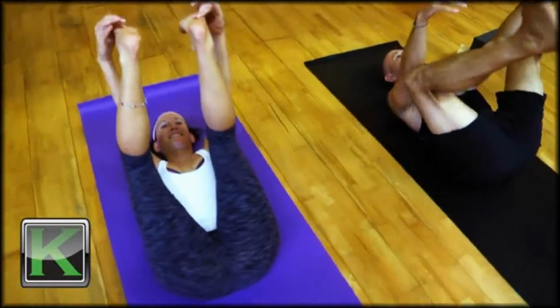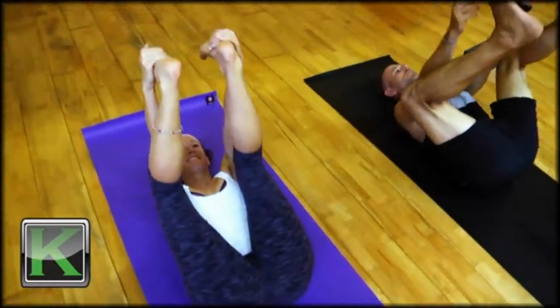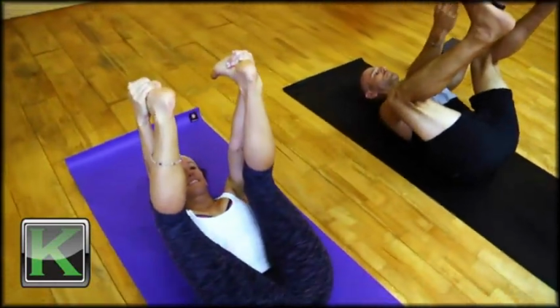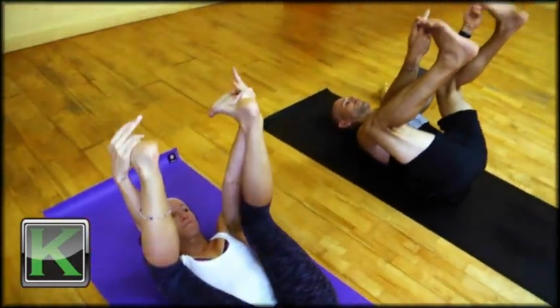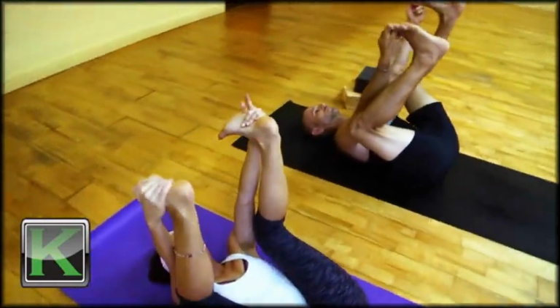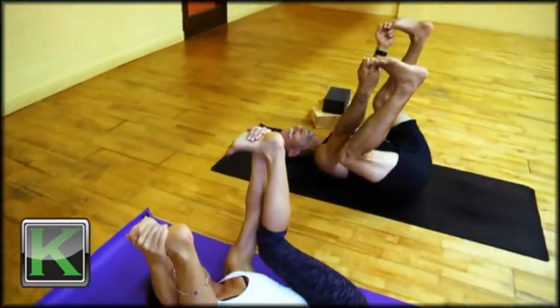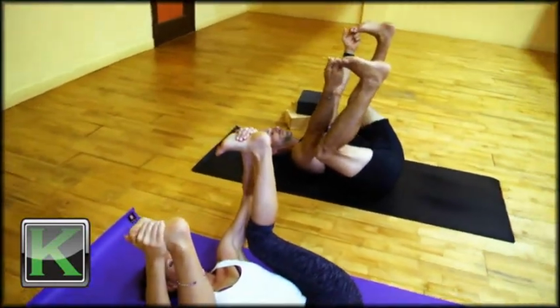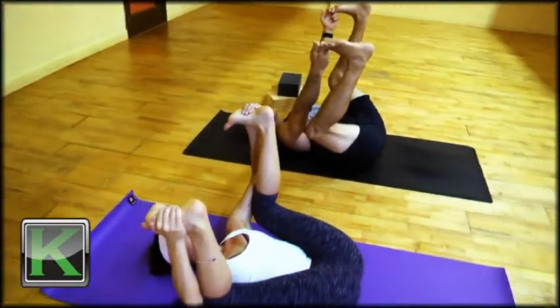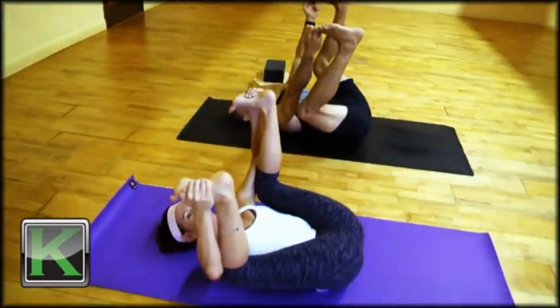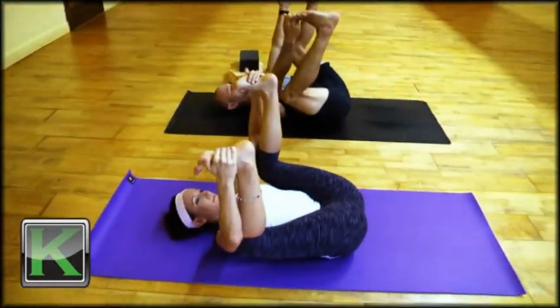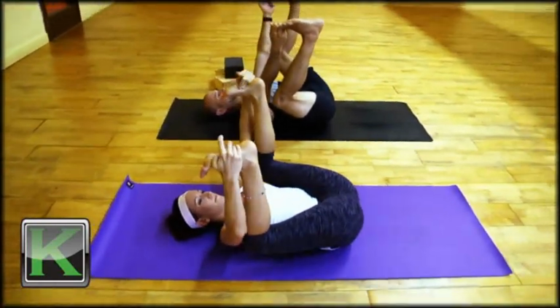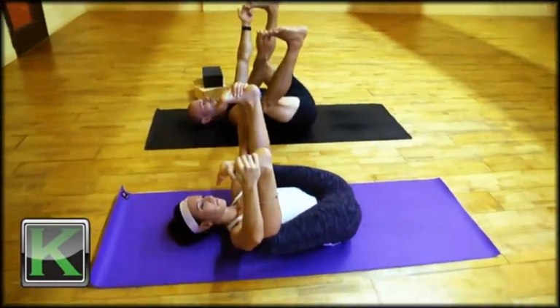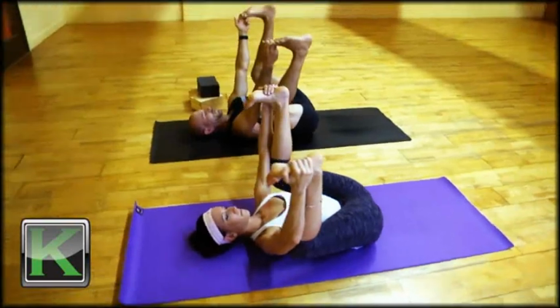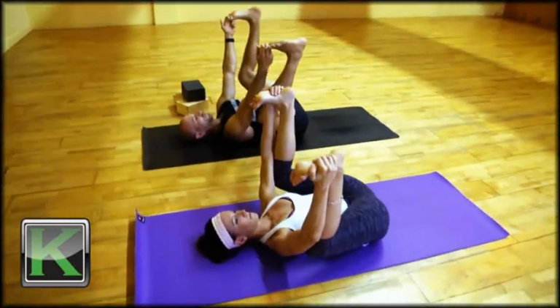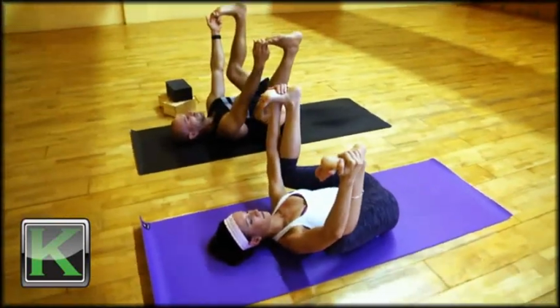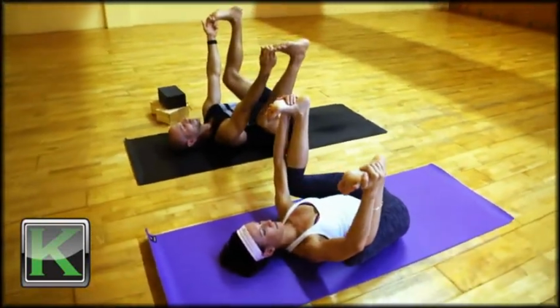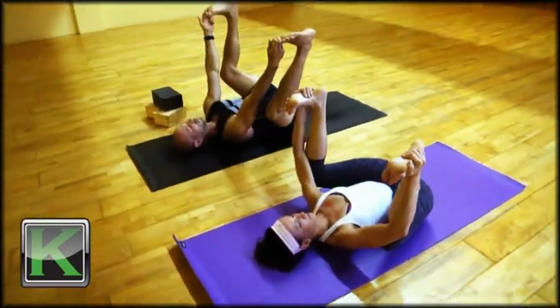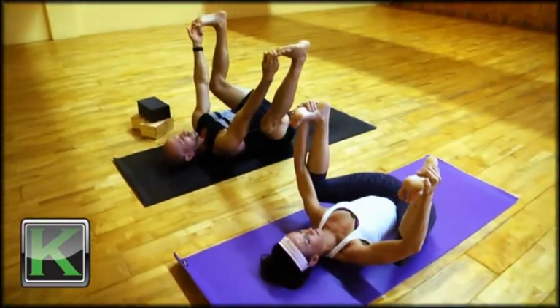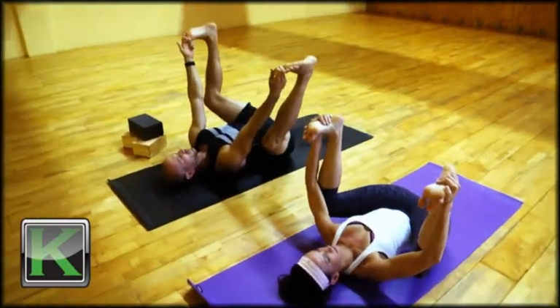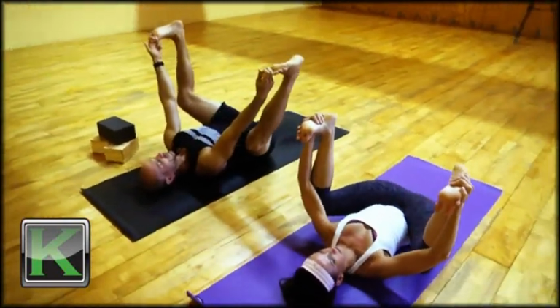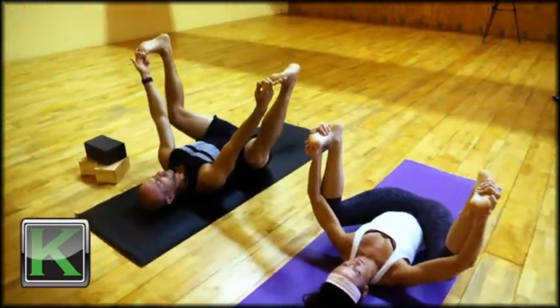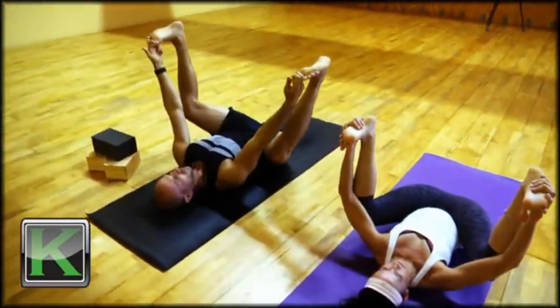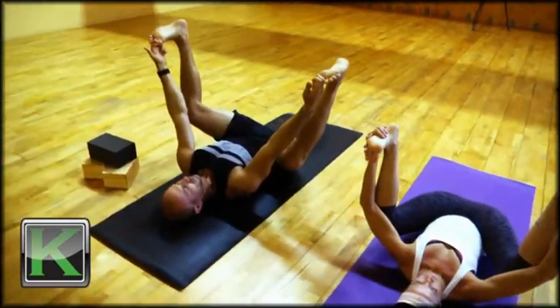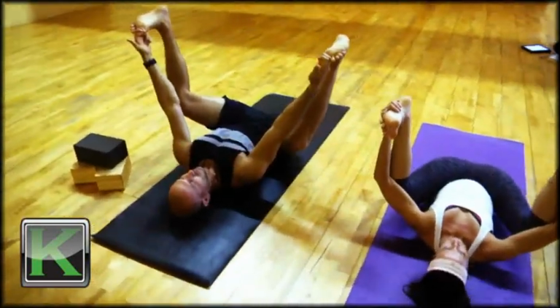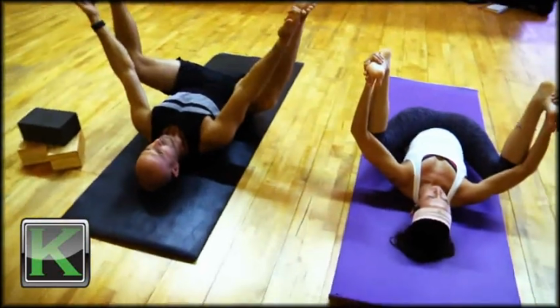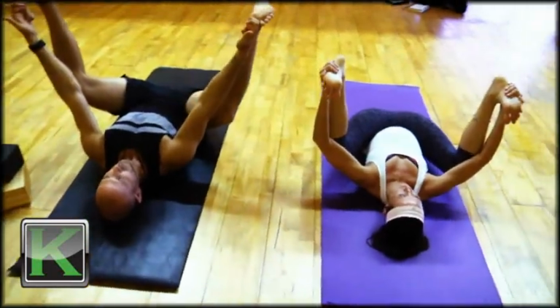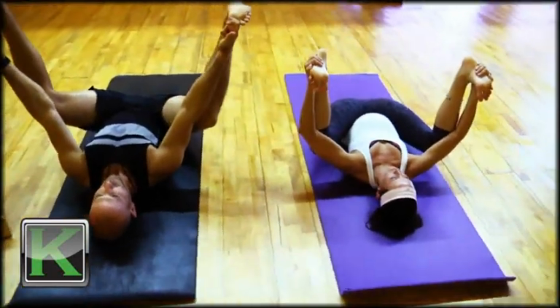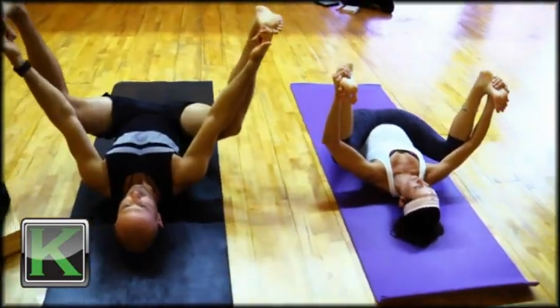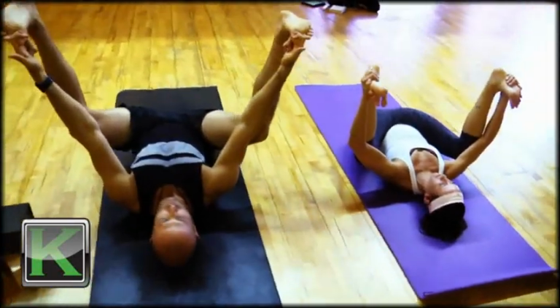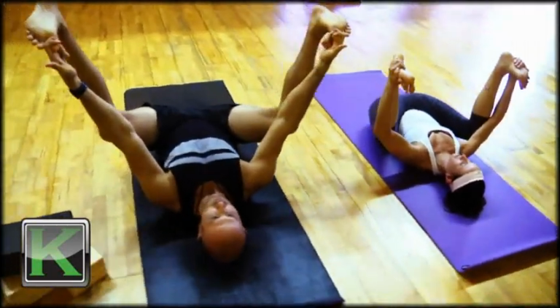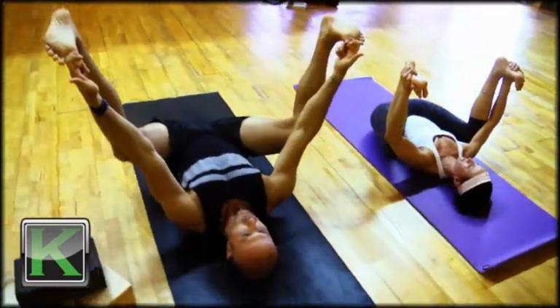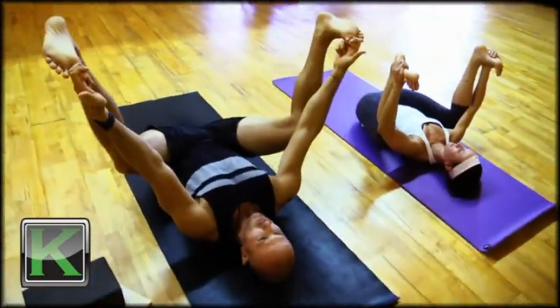If you have the flexibility, you can take your hands to the feet or the big toes. If you need to use a belt, you can wrap a belt around the arches of the feet. Keep the heels over the knees.